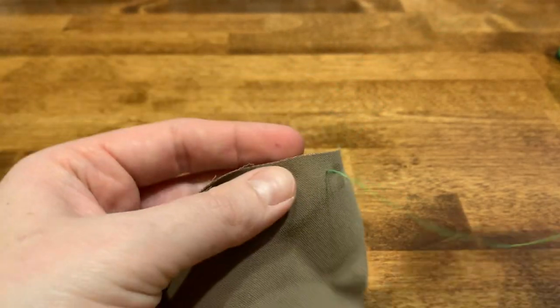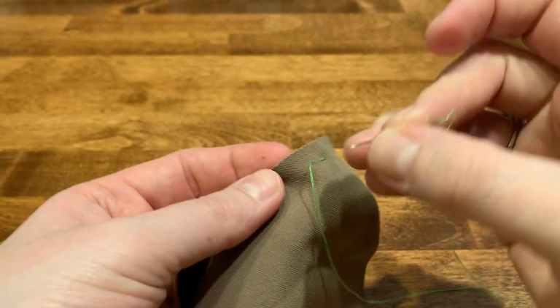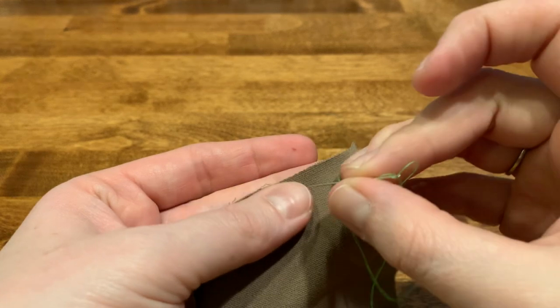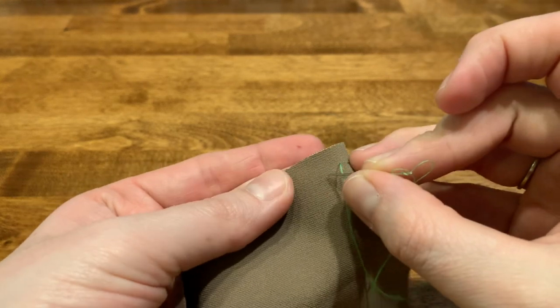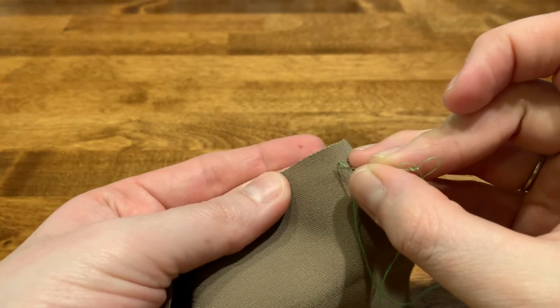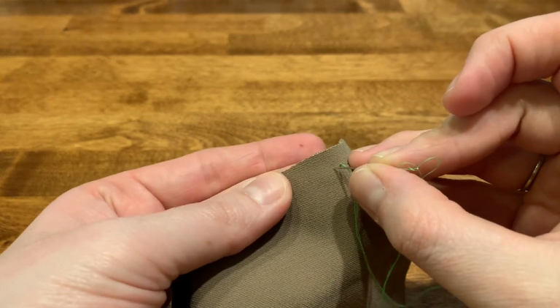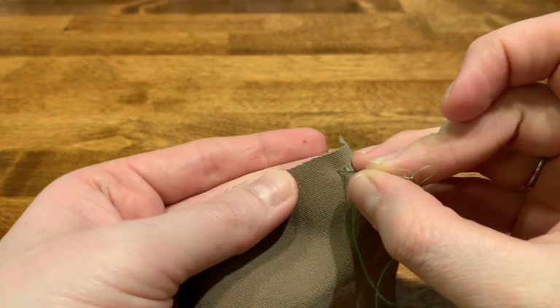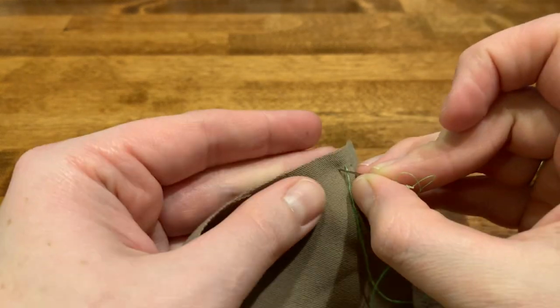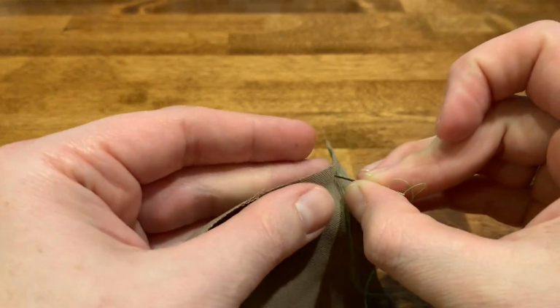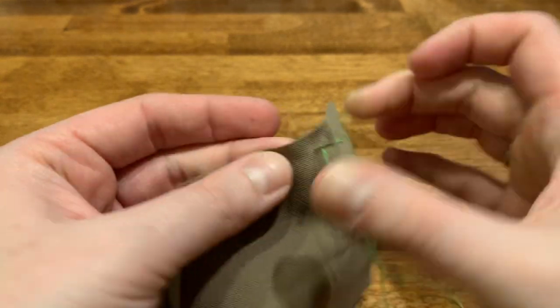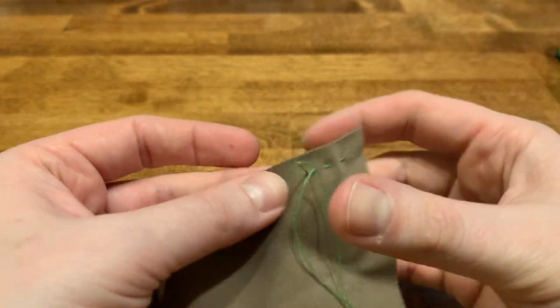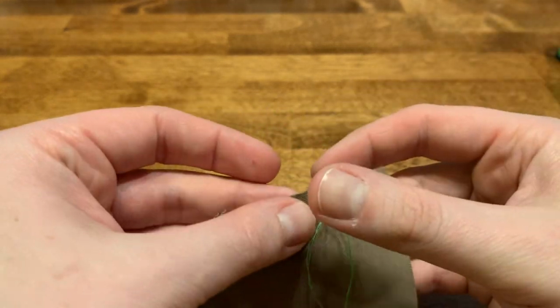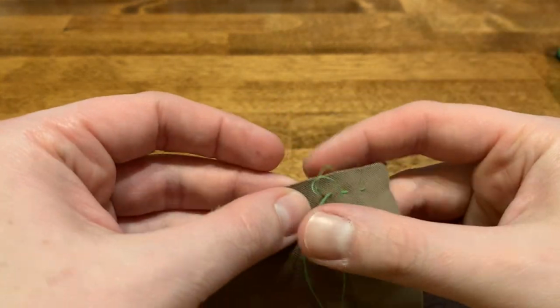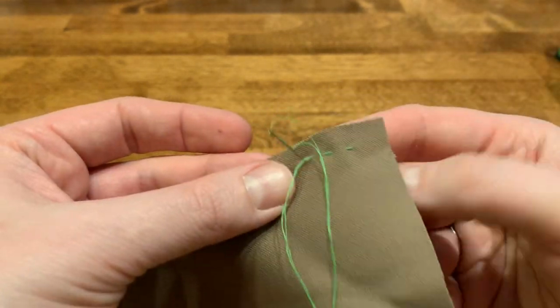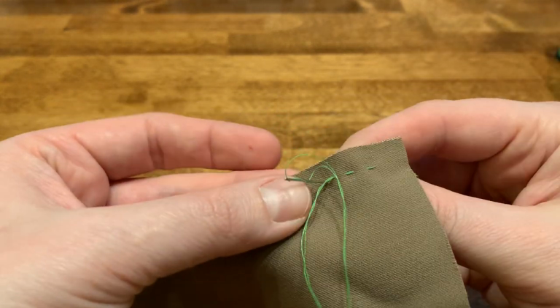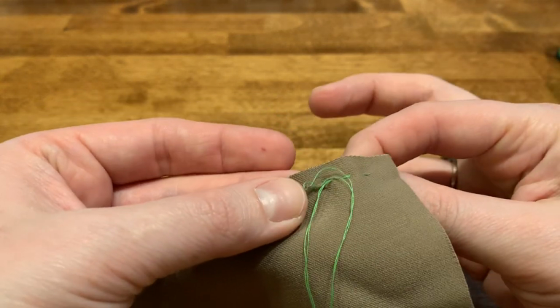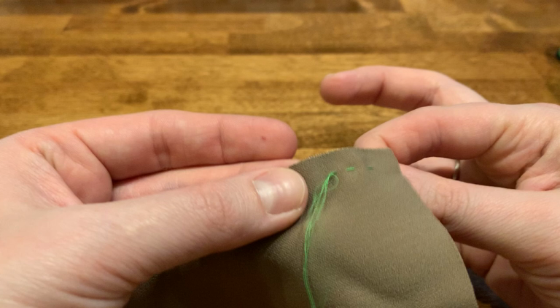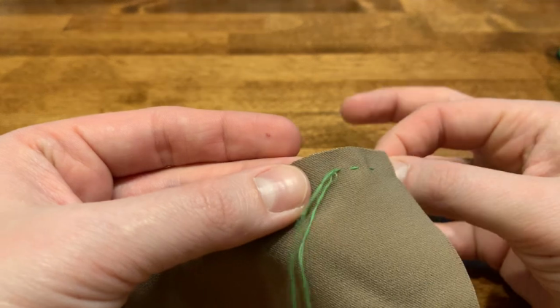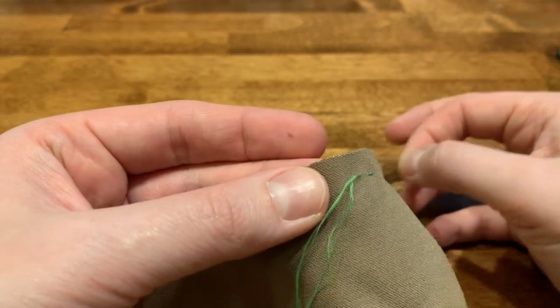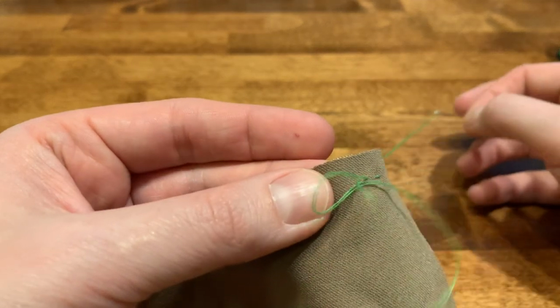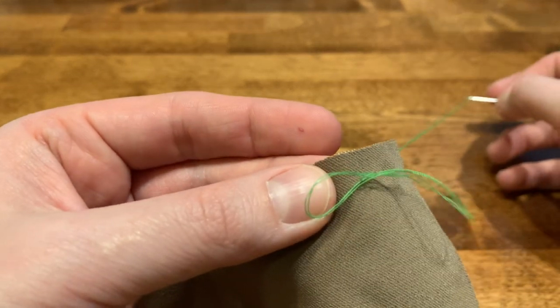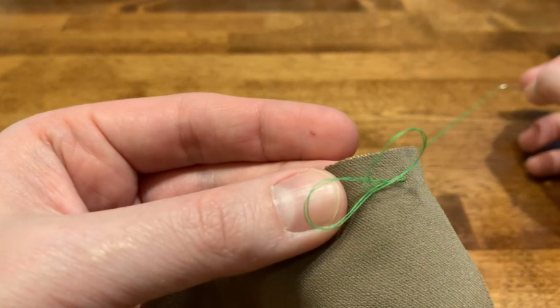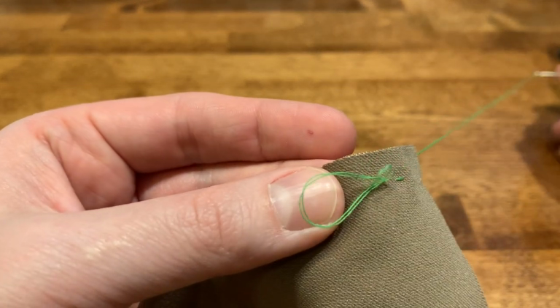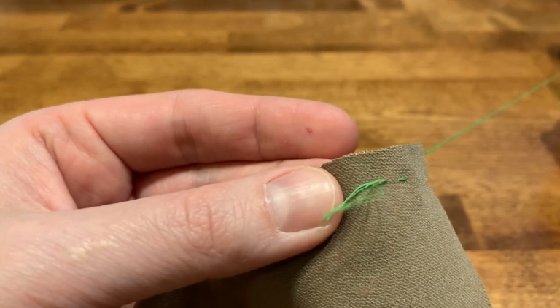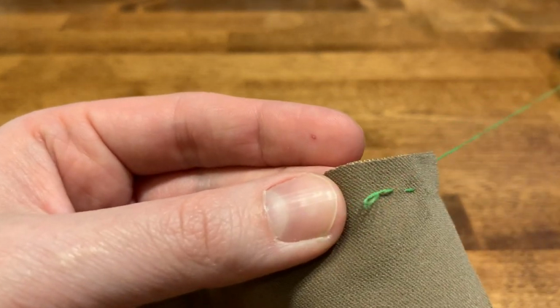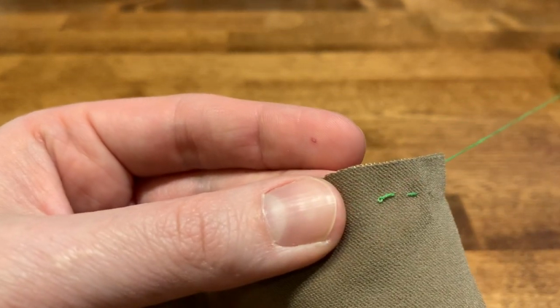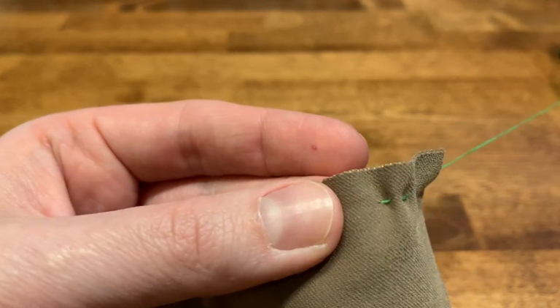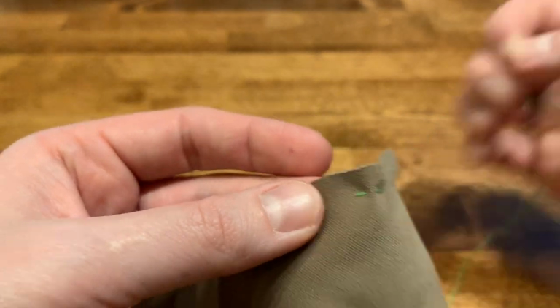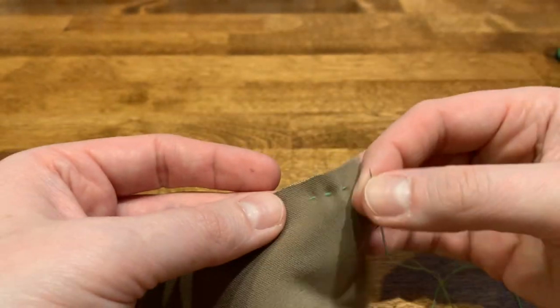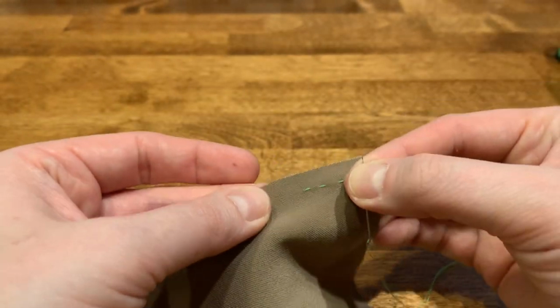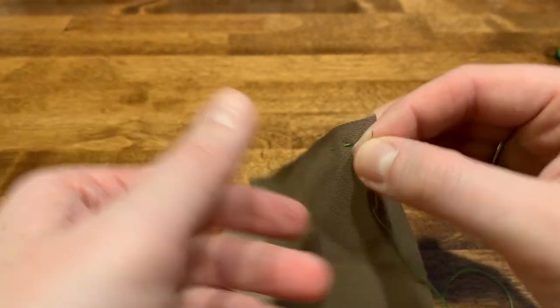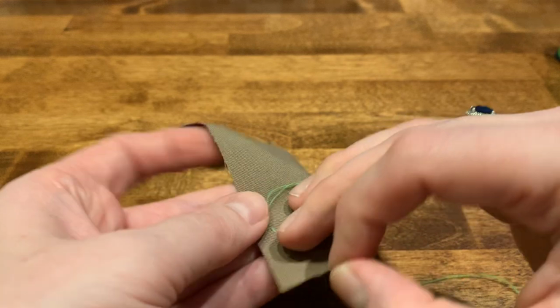You want to make sure that you are keeping the stitches small, otherwise it won't hold whatever you are trying to sew together very well.